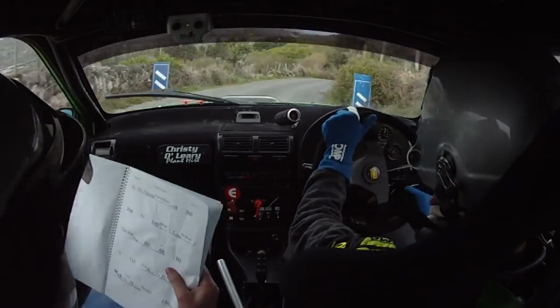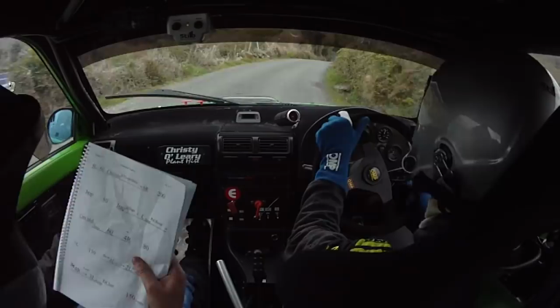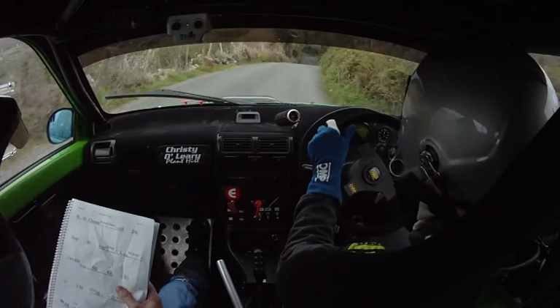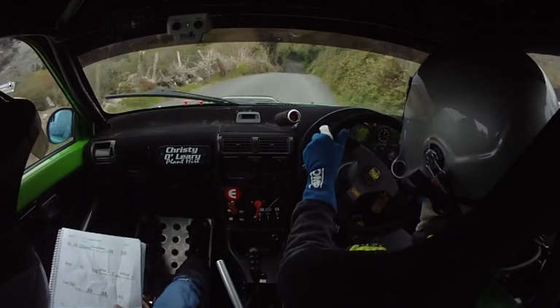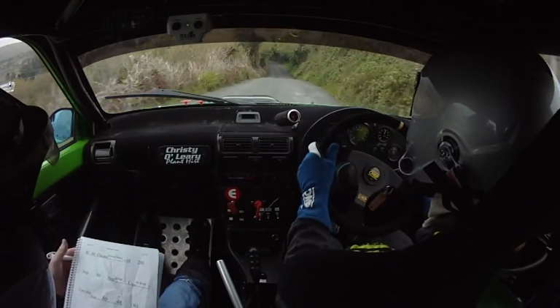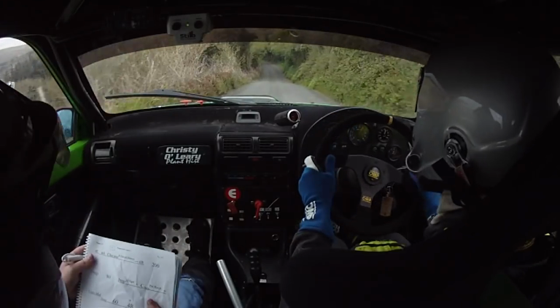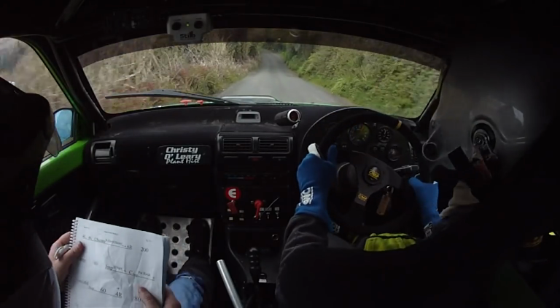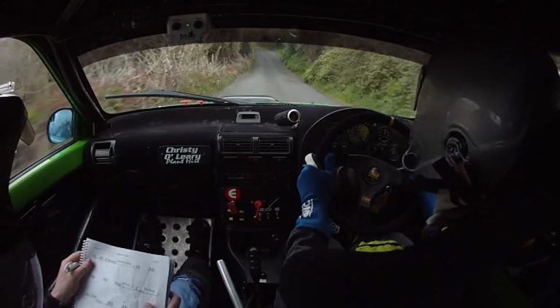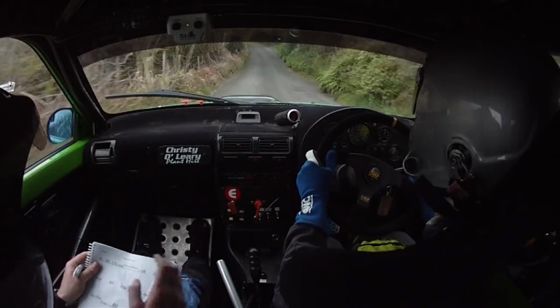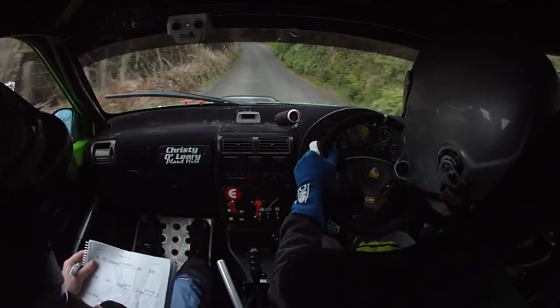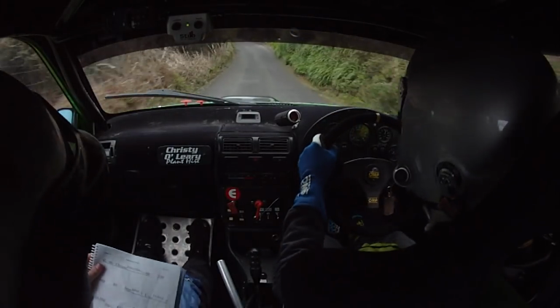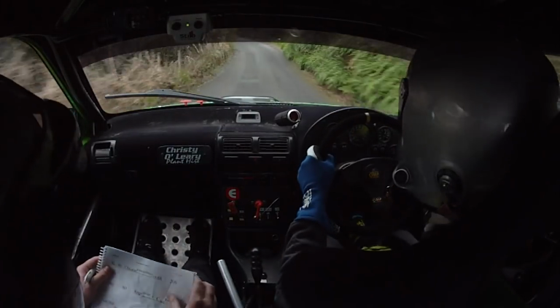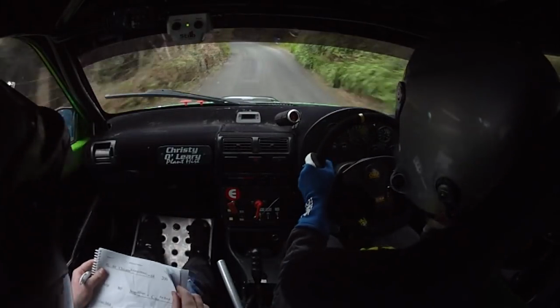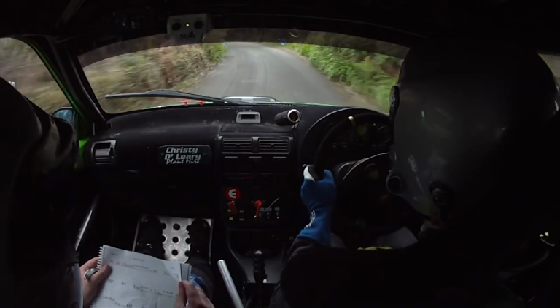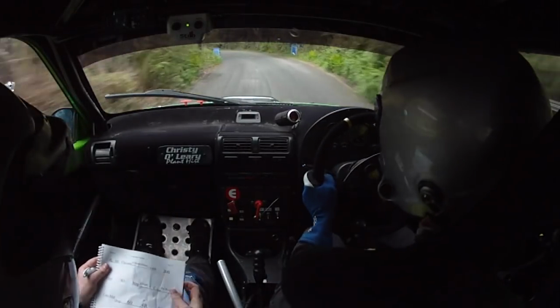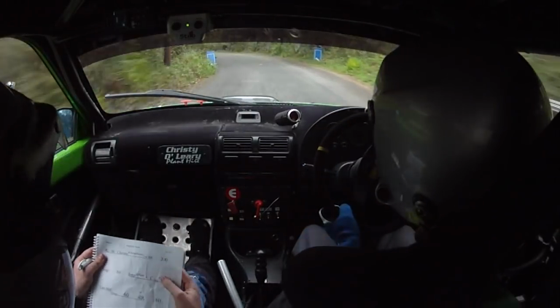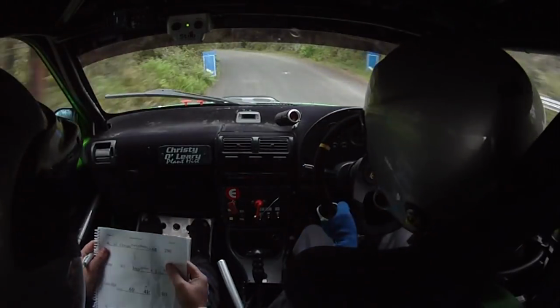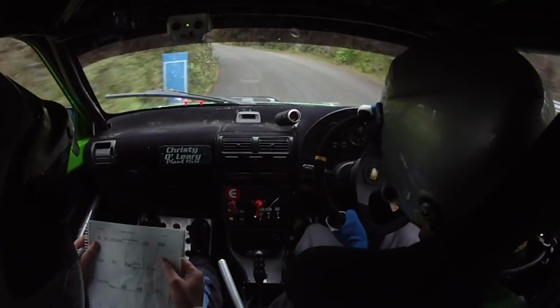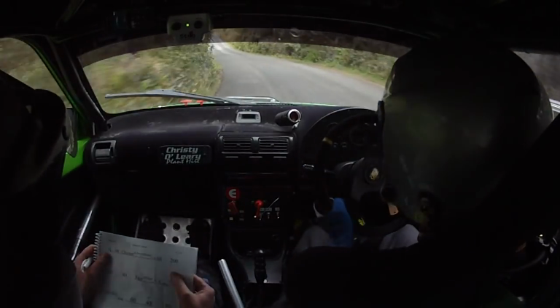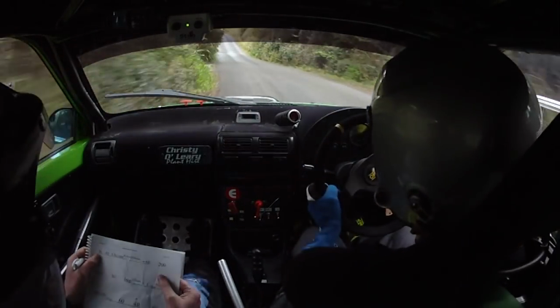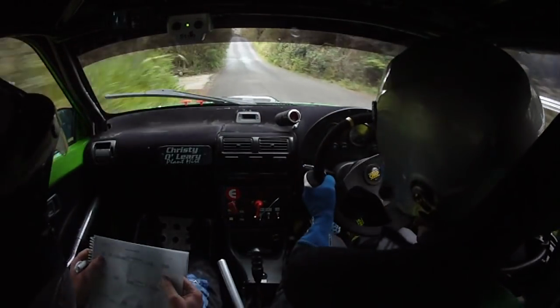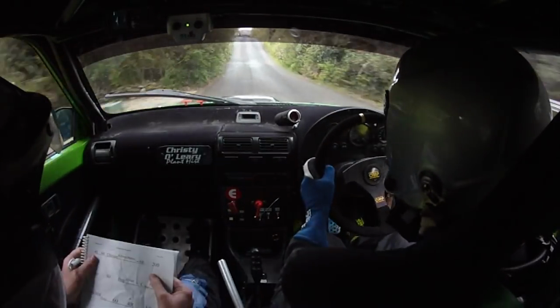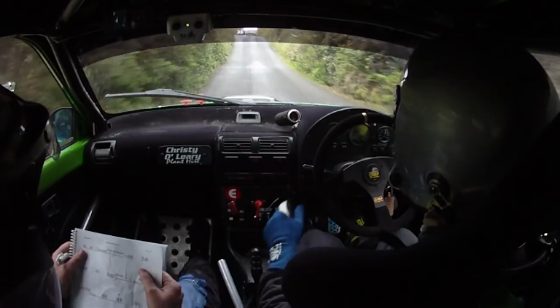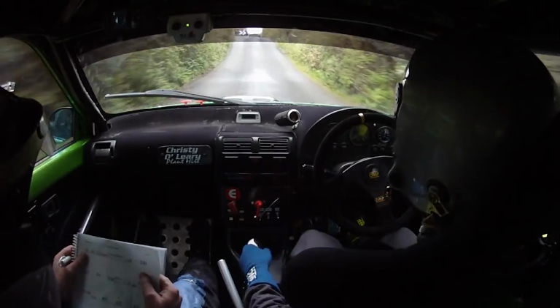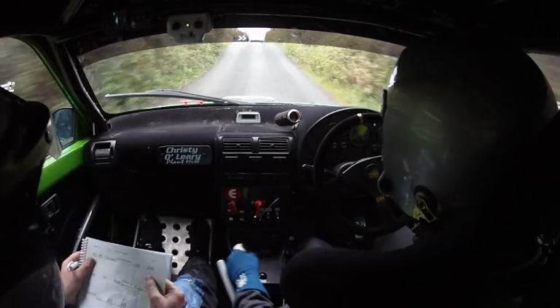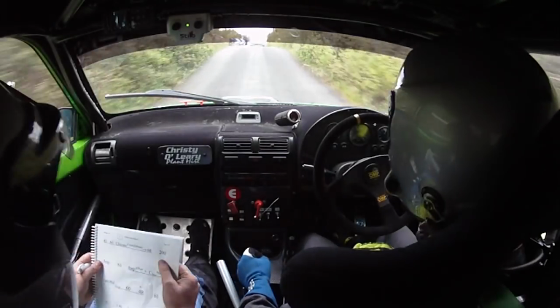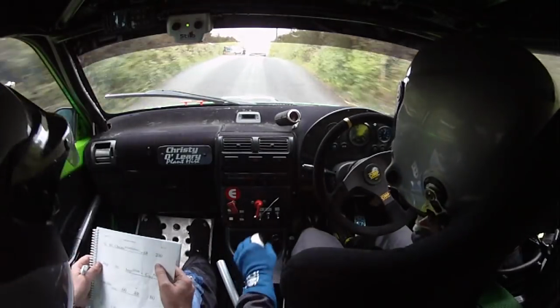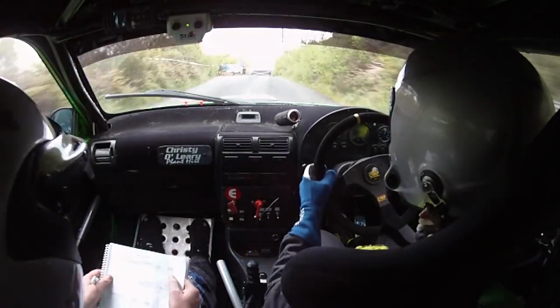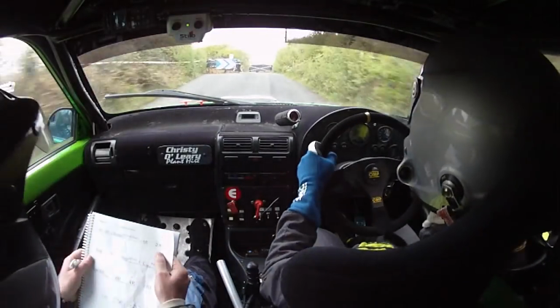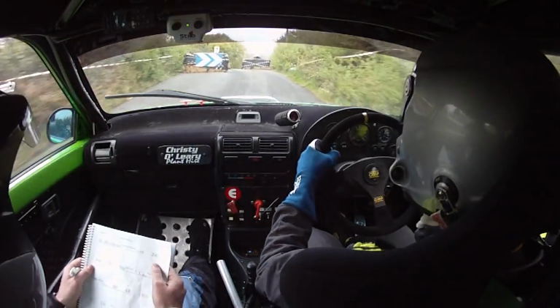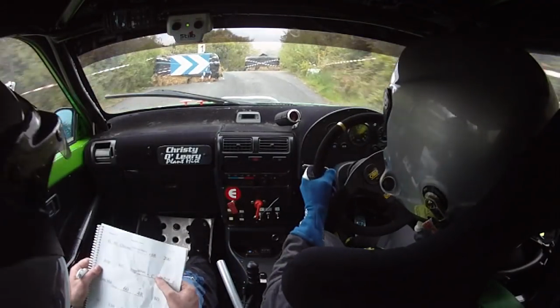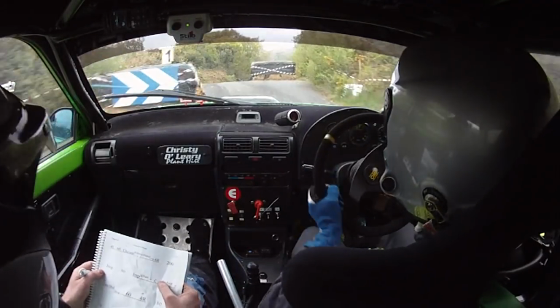4 left, 60, chicane right entry 2 bales. 4 left now, chicane right entry 2 bales, 2 bales. Into 6 right,